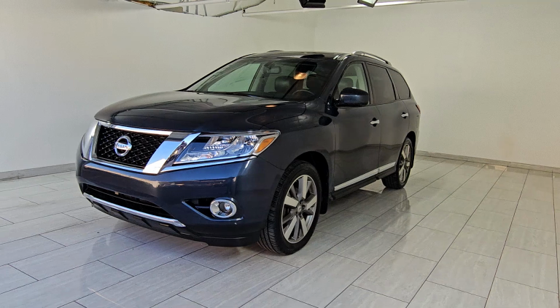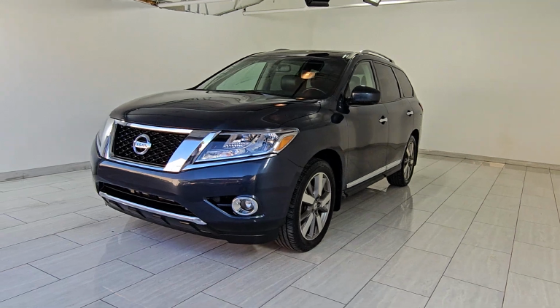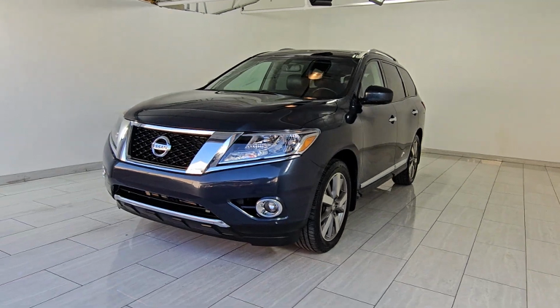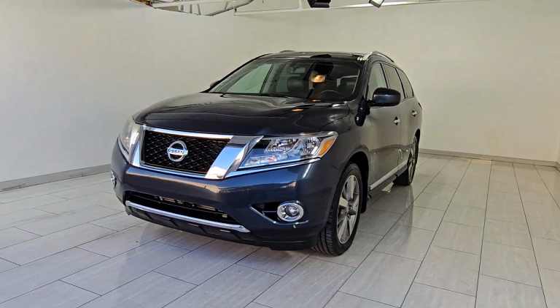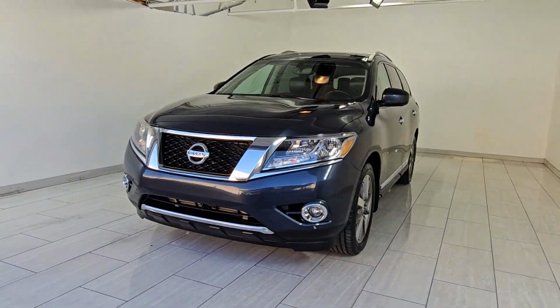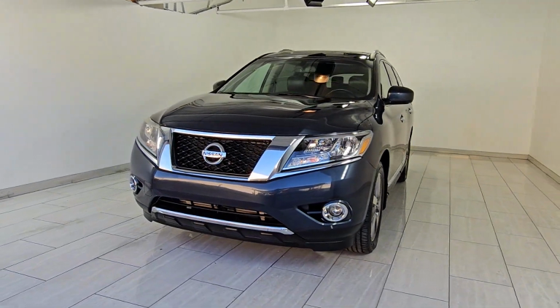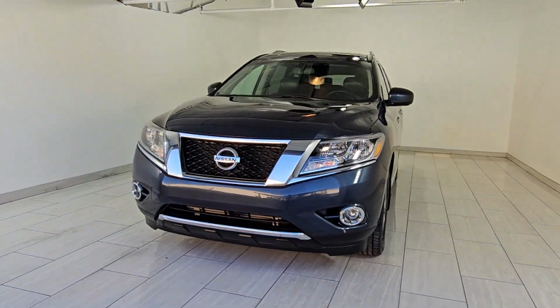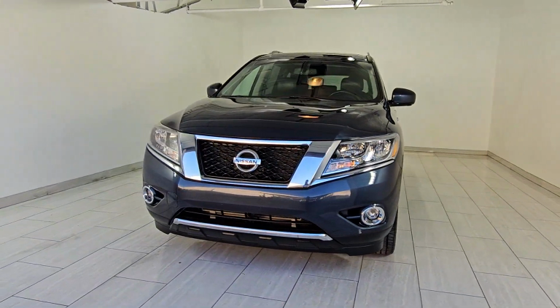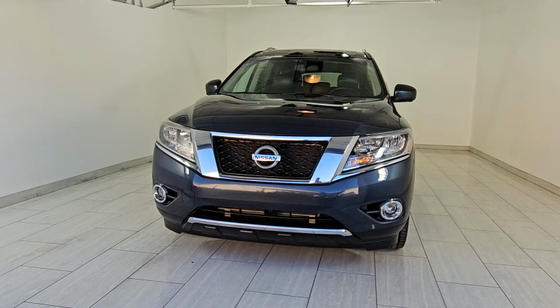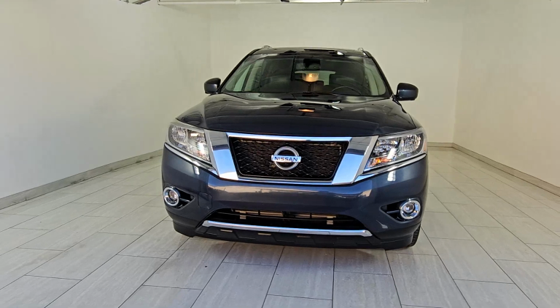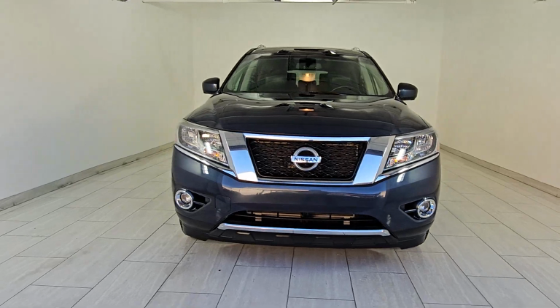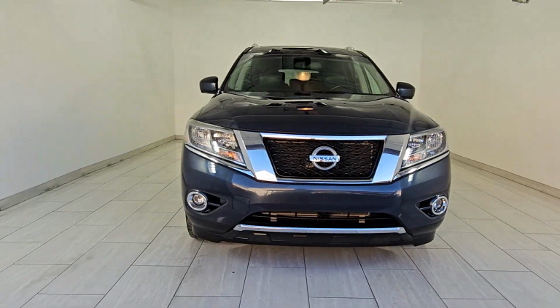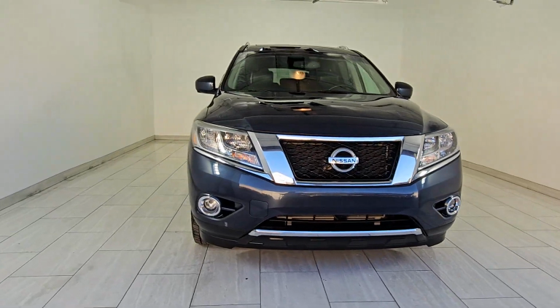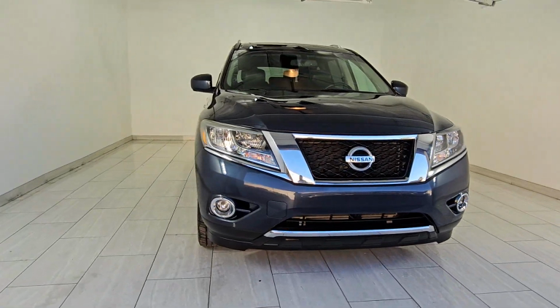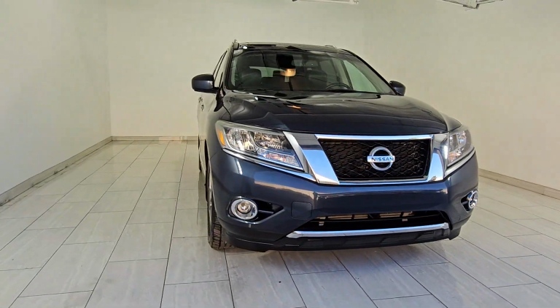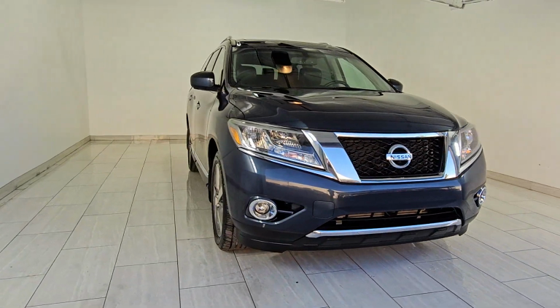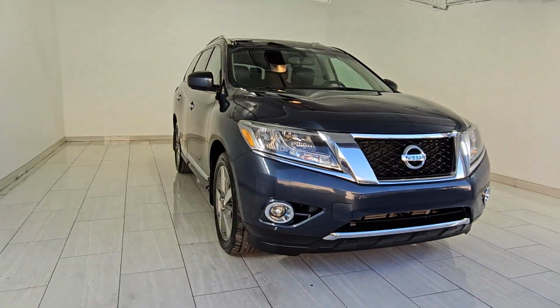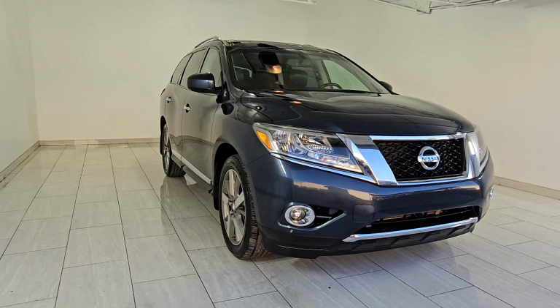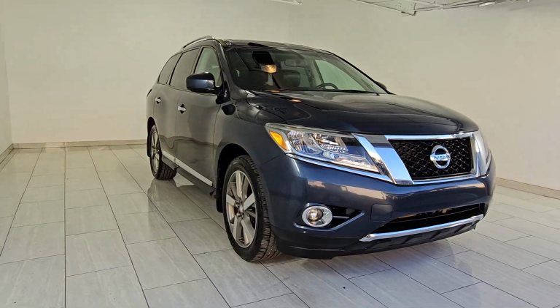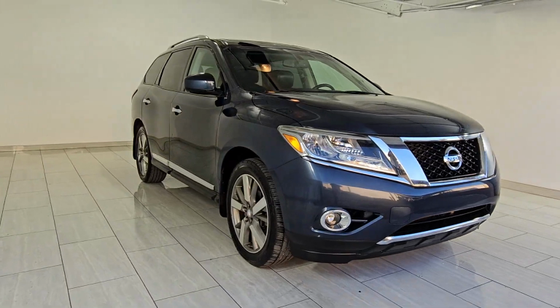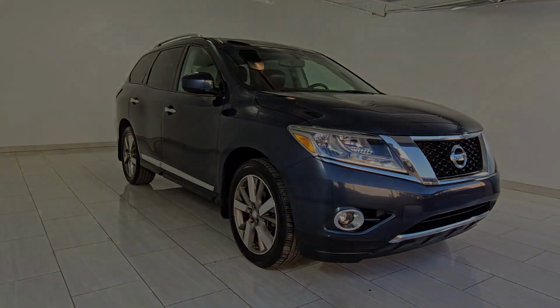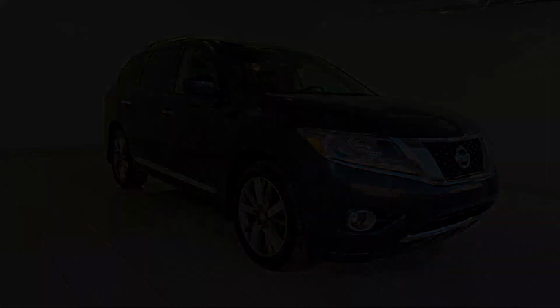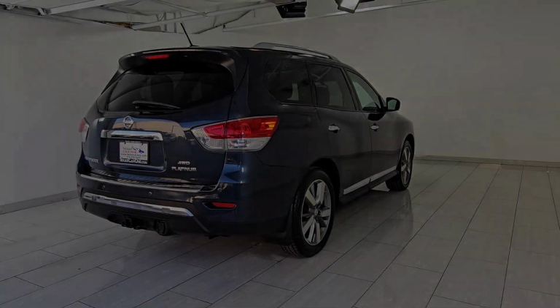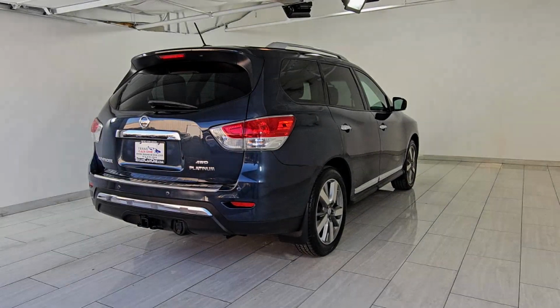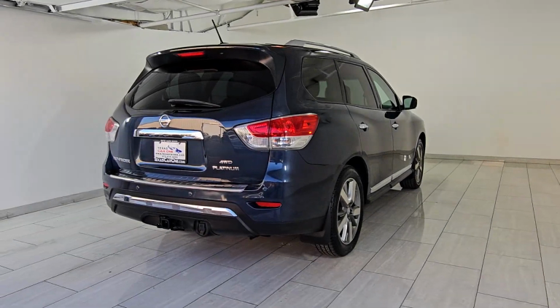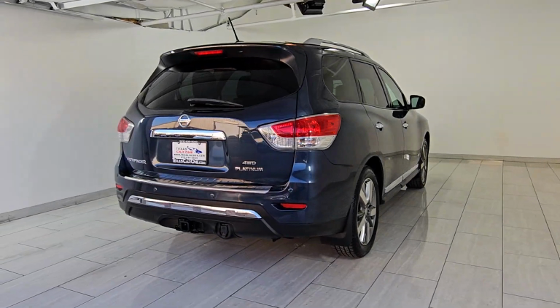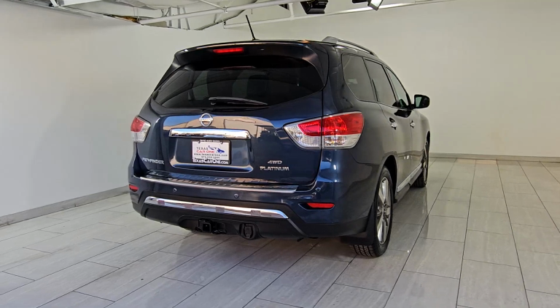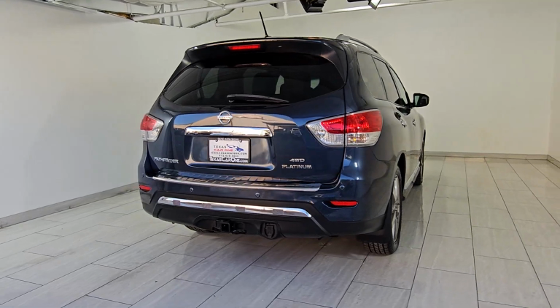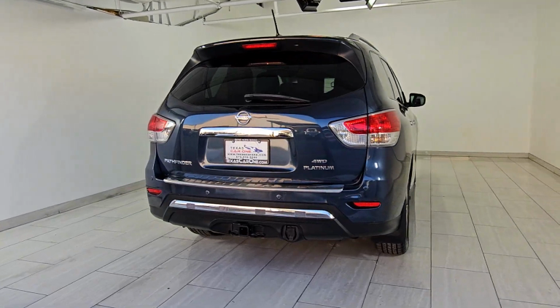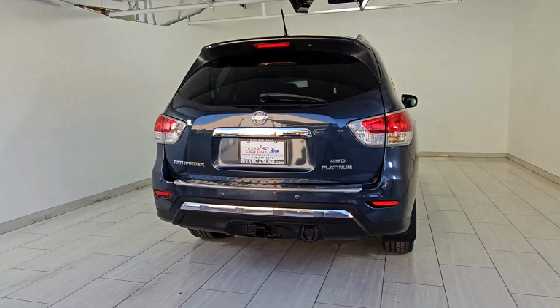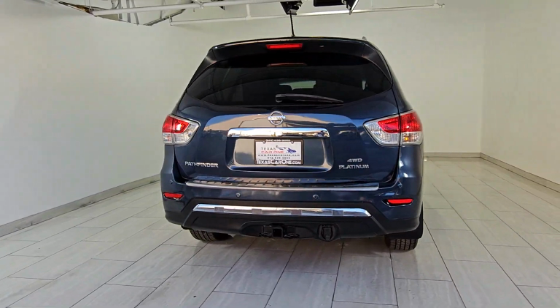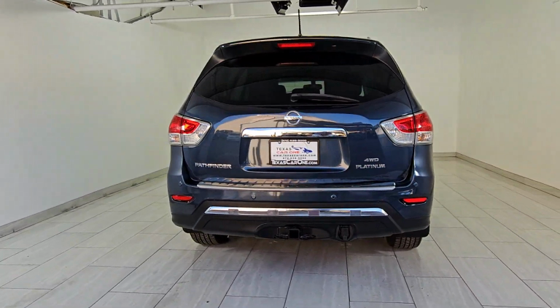Your next car could be the 2014 Nissan Pathfinder. Picture yourself at the wheel of this comfortable and capable Pathfinder. Solid, versatile, and smooth, it has all the features you need to make road trips, towing, and household projects a breeze.